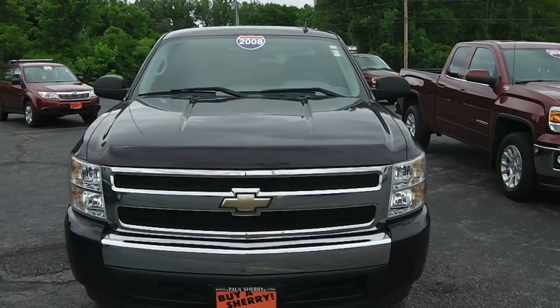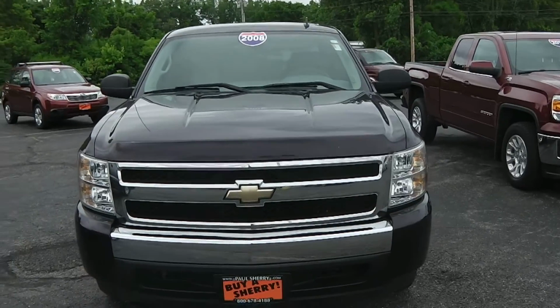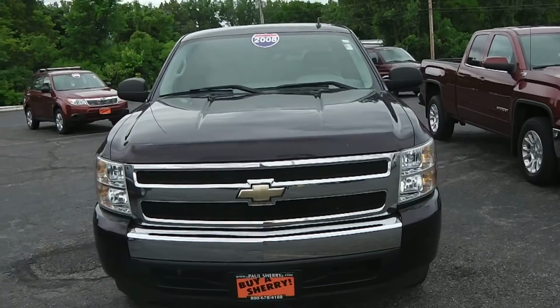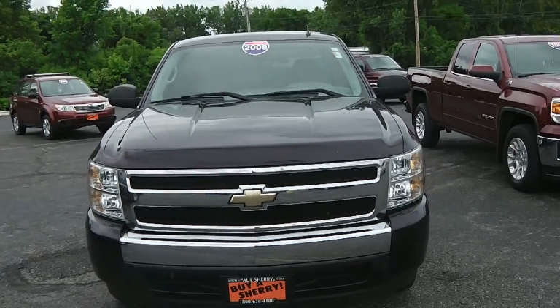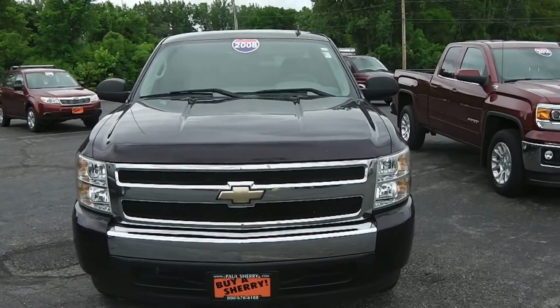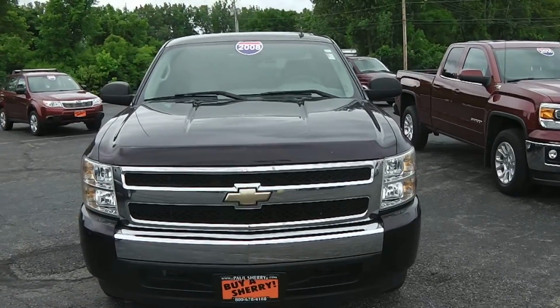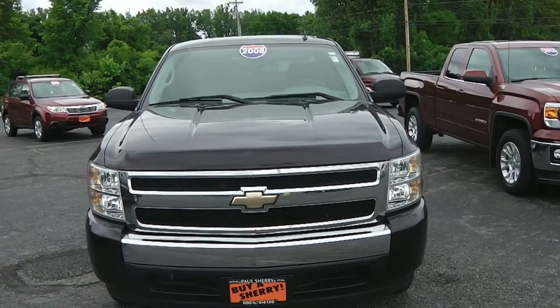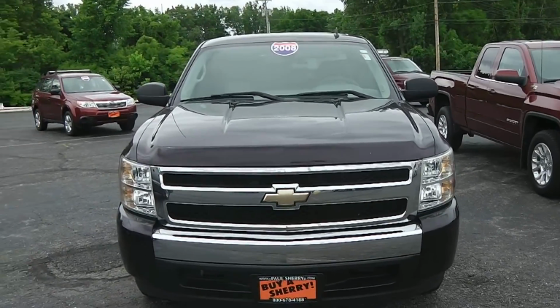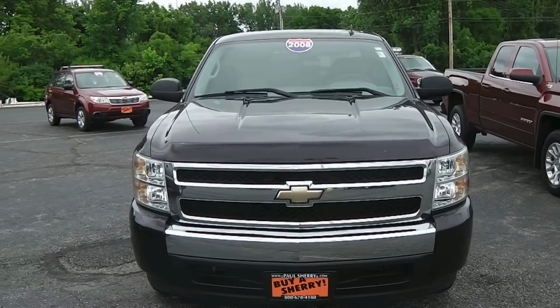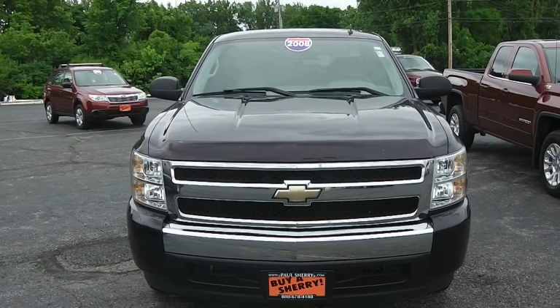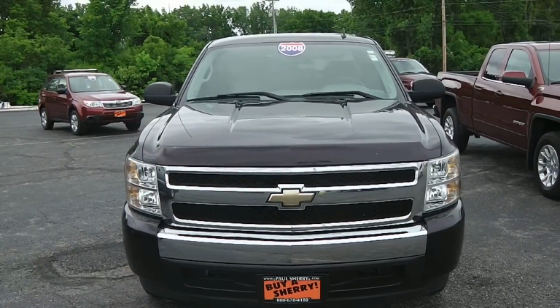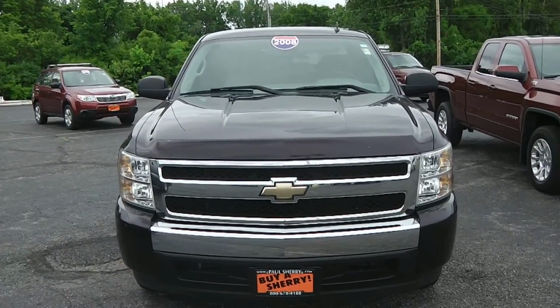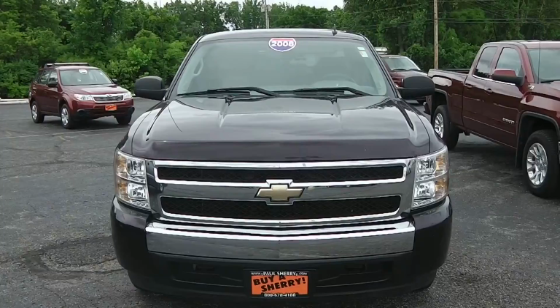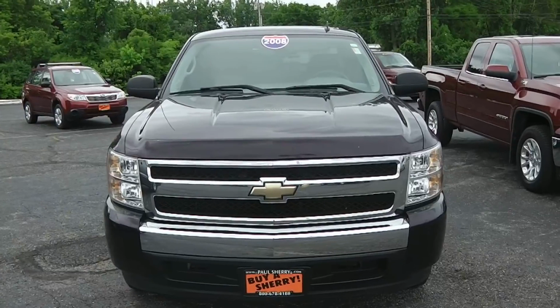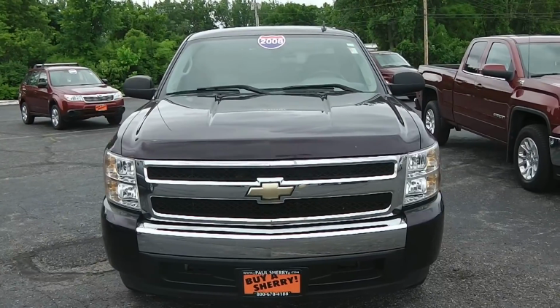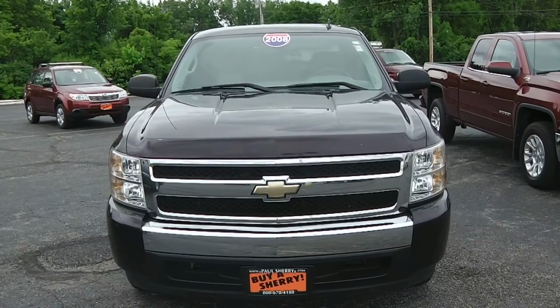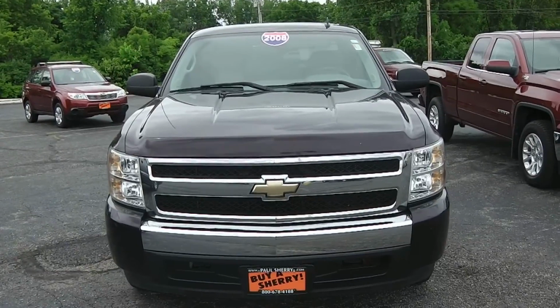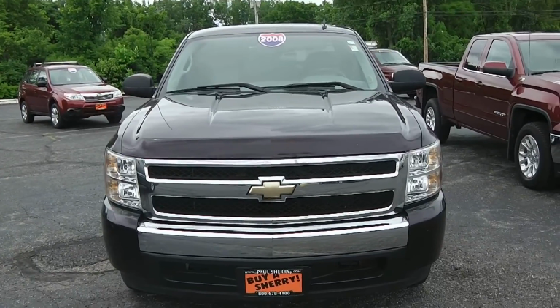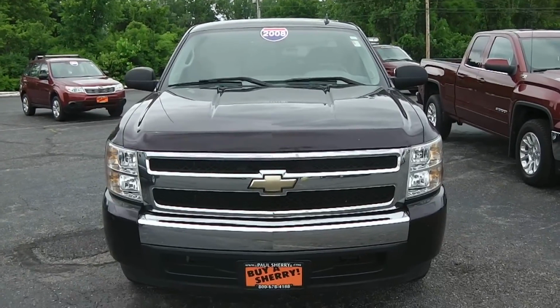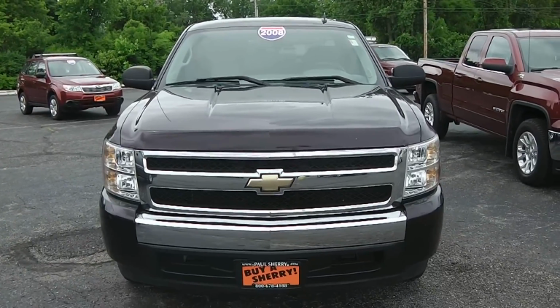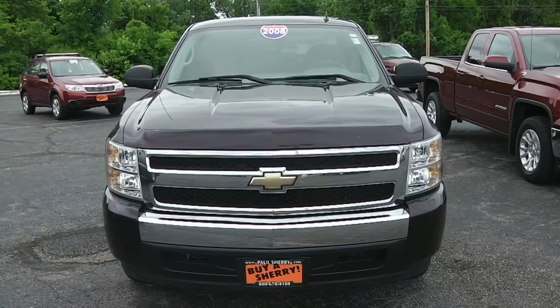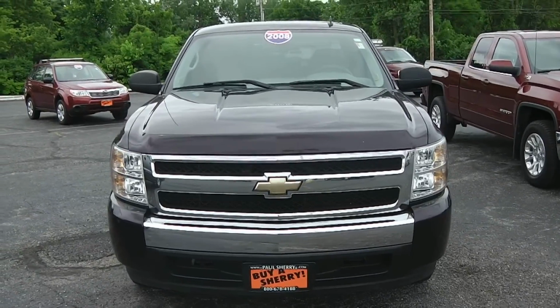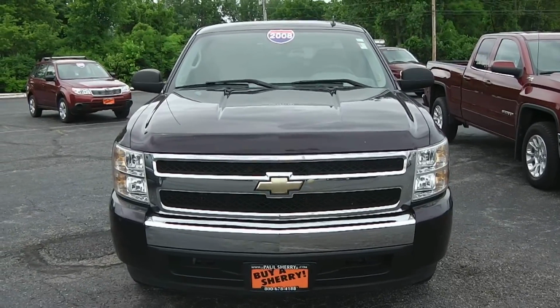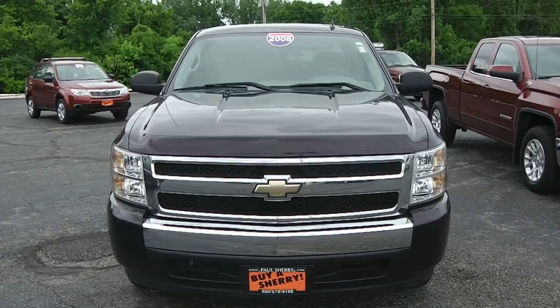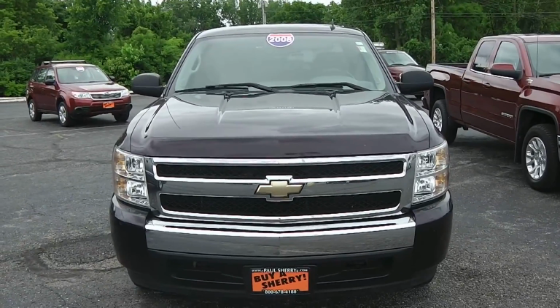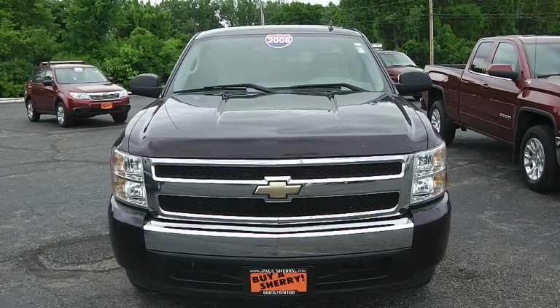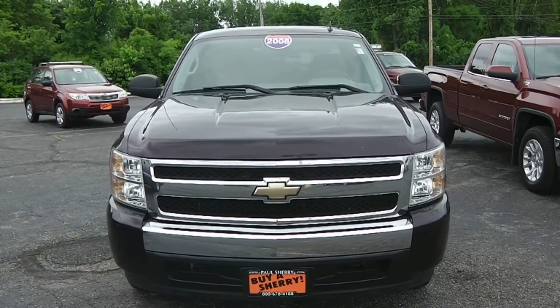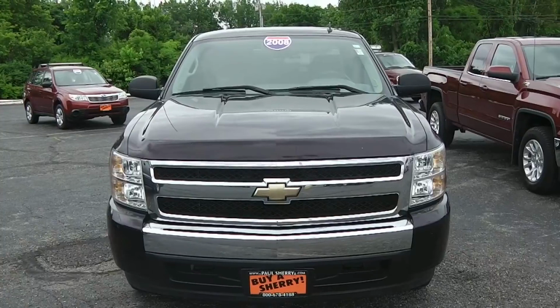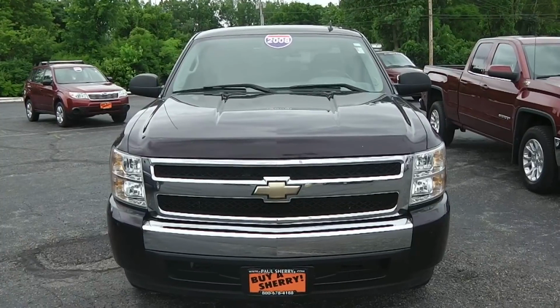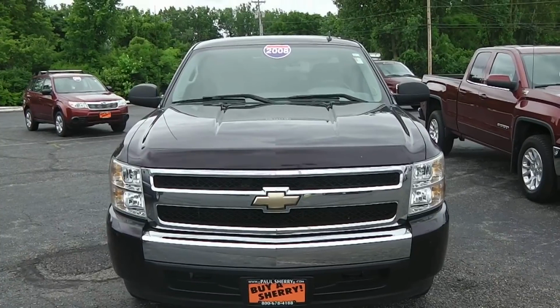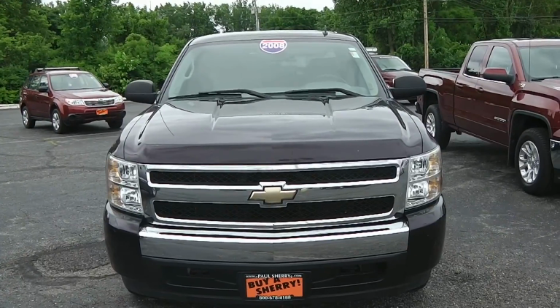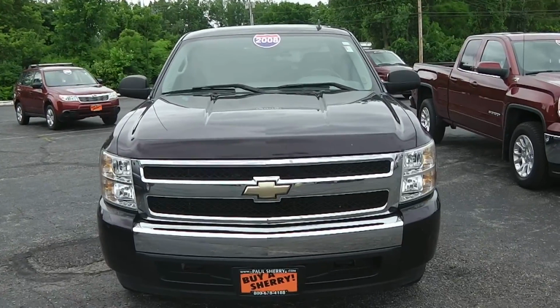We're here today at Paul Sherry Chrysler Dodge Jeep and Ram, located in Piqua, Ohio. I've got a 2008 Chevrolet Silverado, stock number 27153AT.